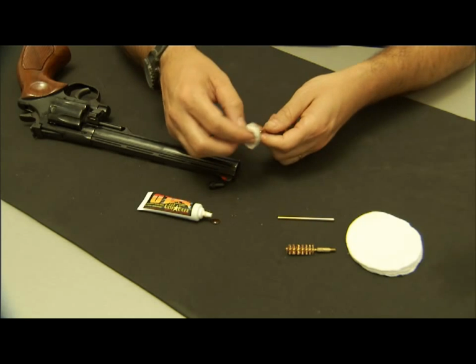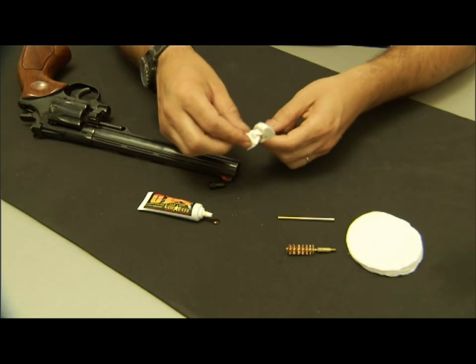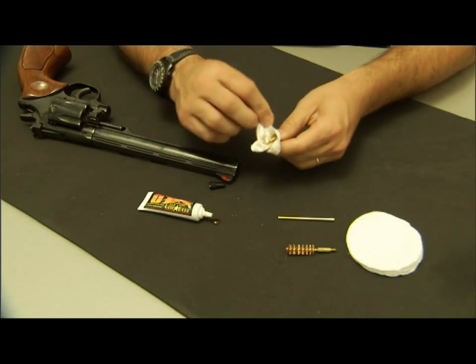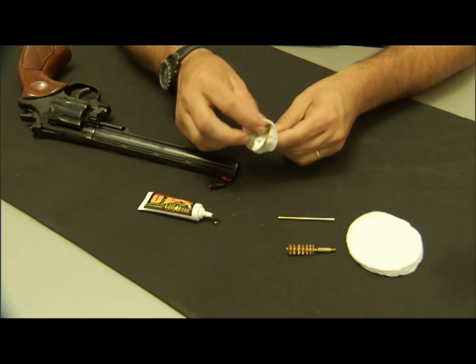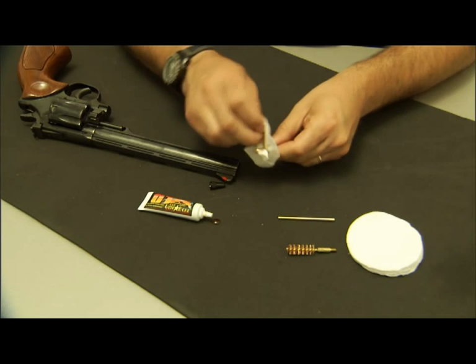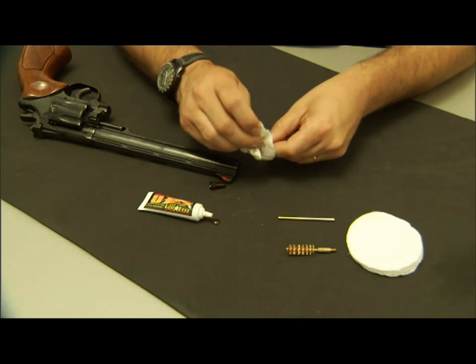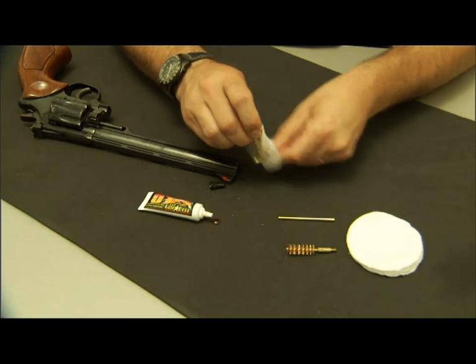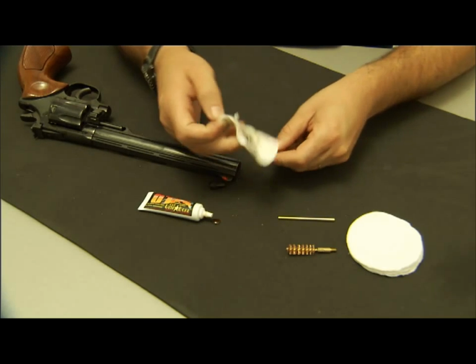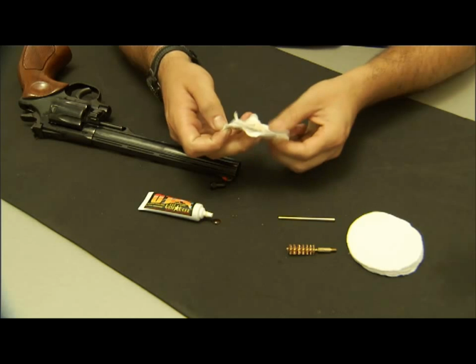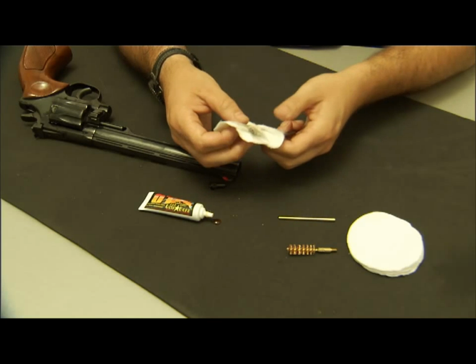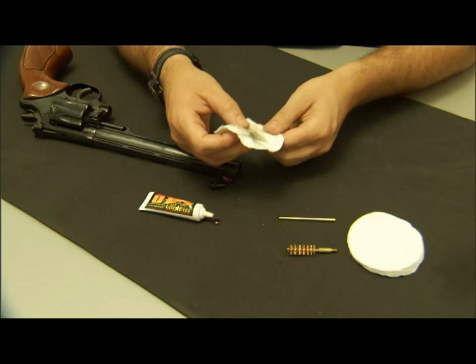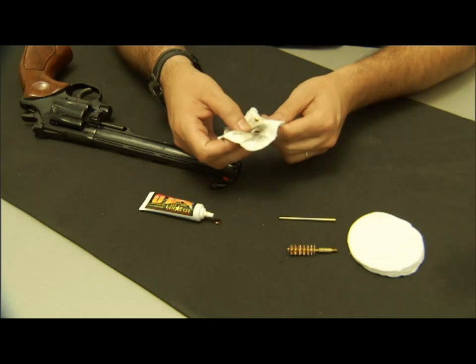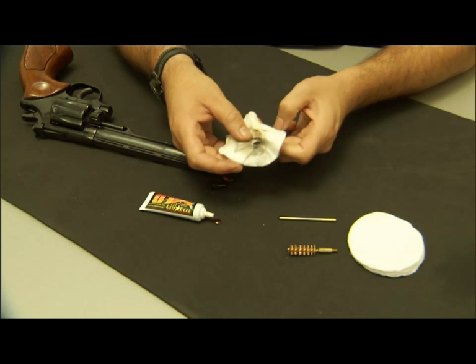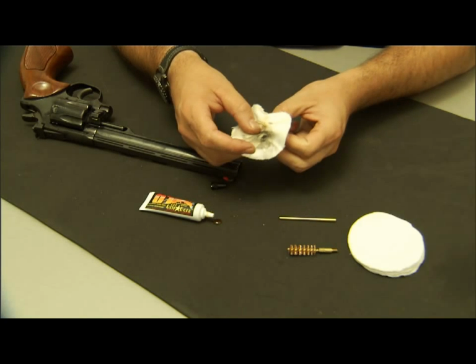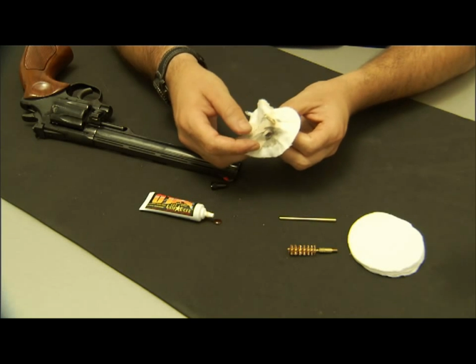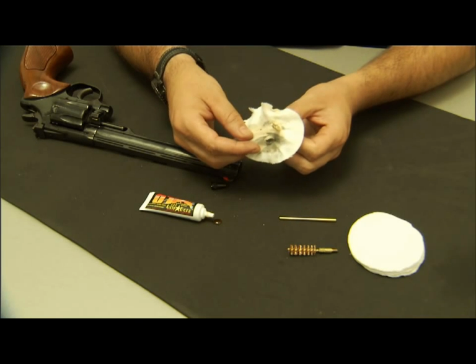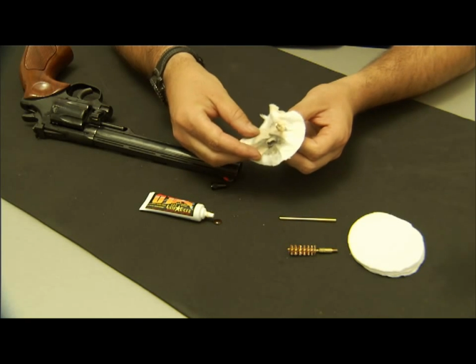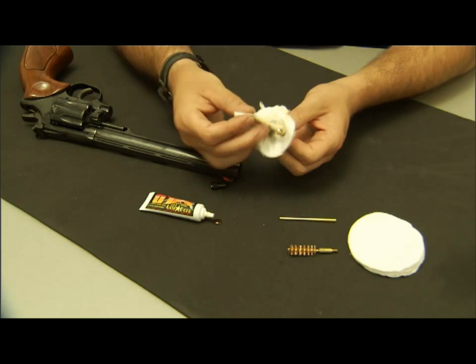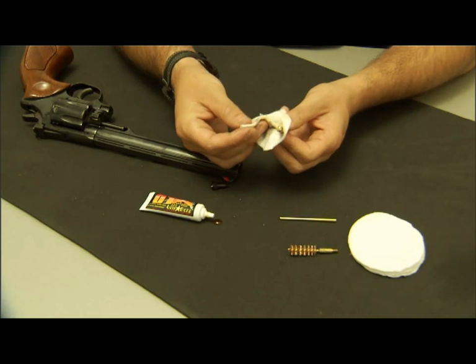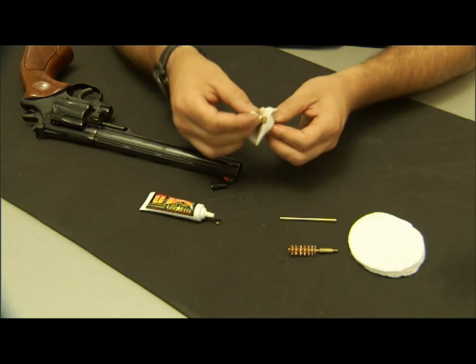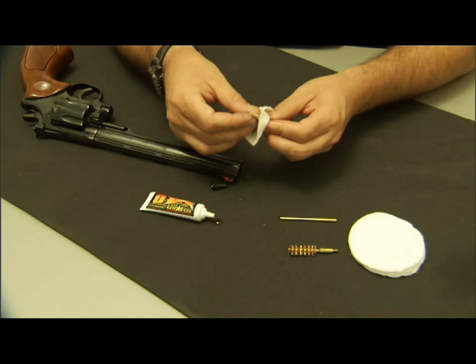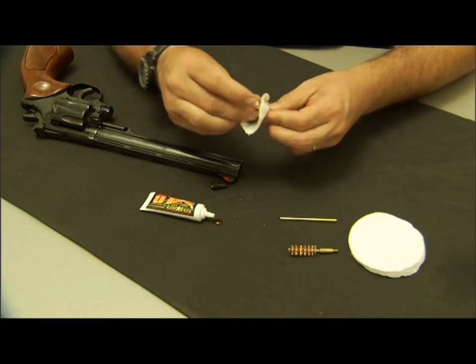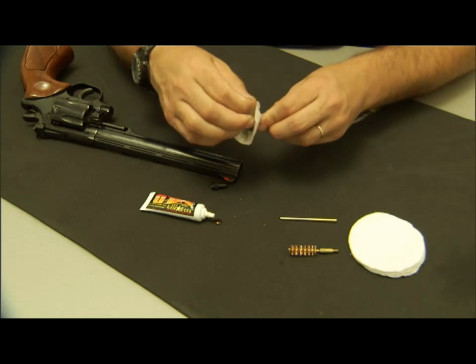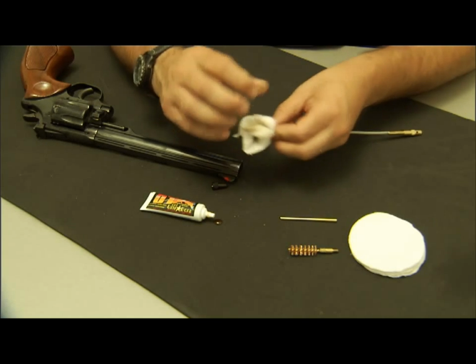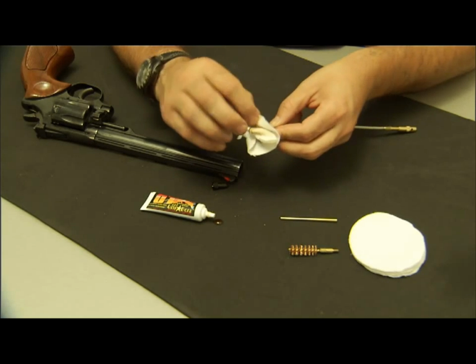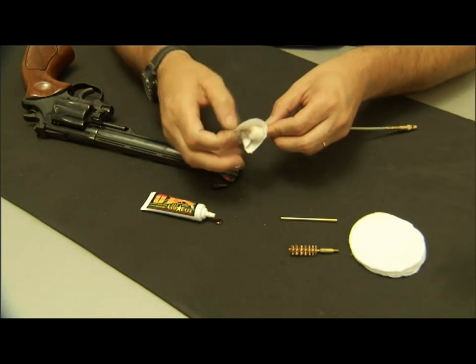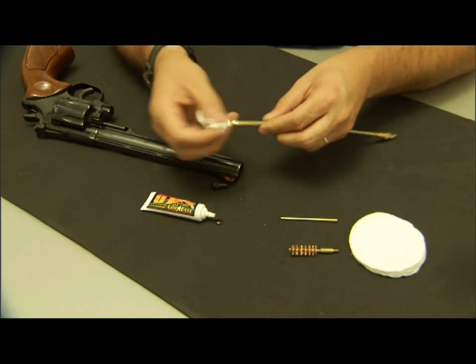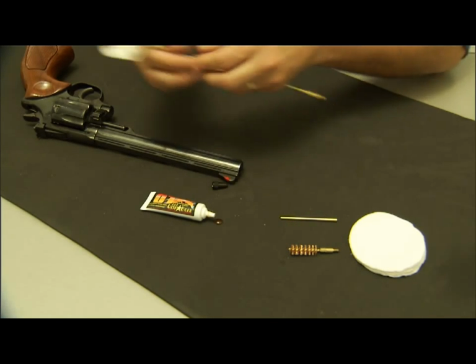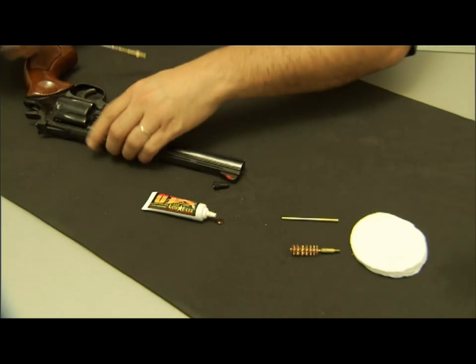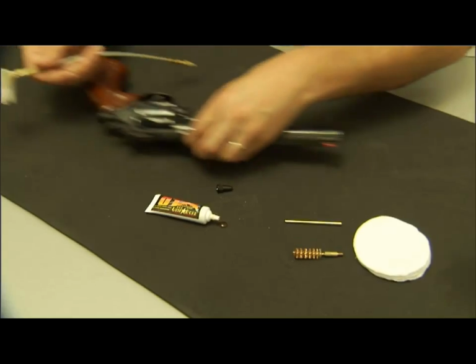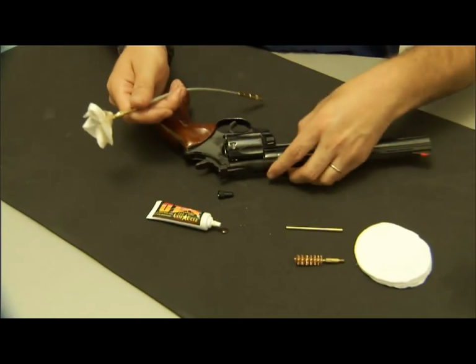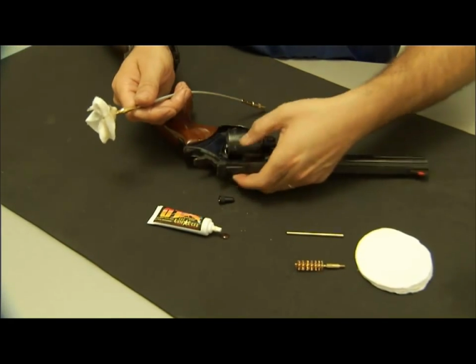Each patch can give you six new clean patch surfaces. I simply just take the tip, put it in a new clean patch surface, and tie the swab on like so. Then I can clean the cylinders.